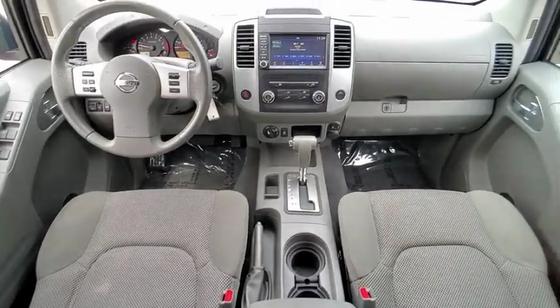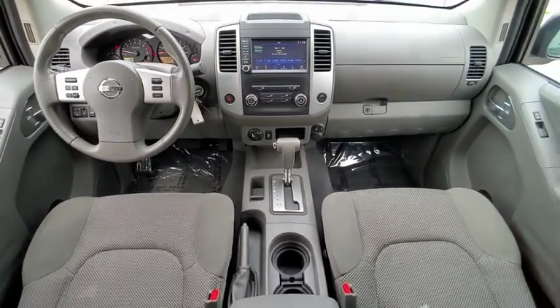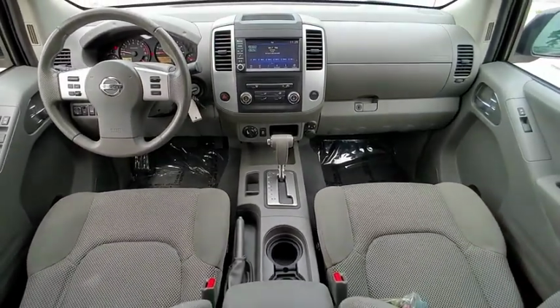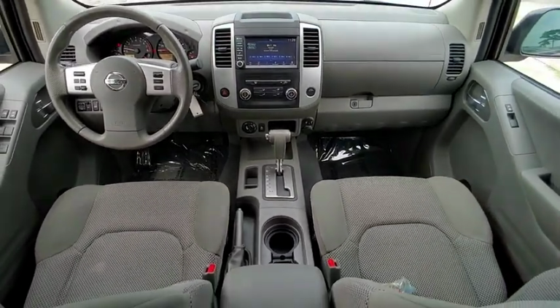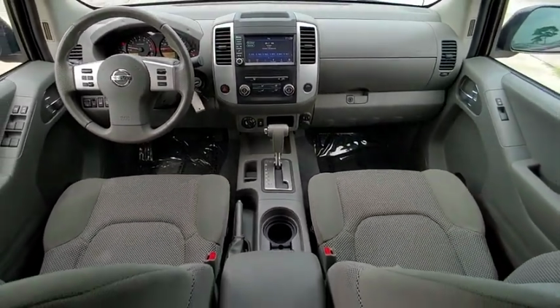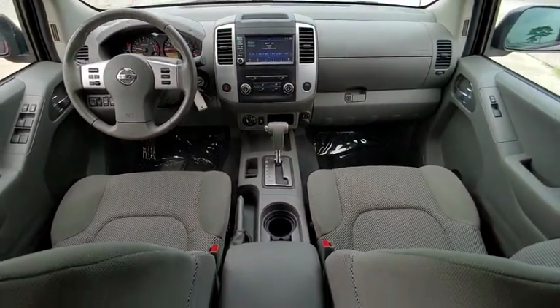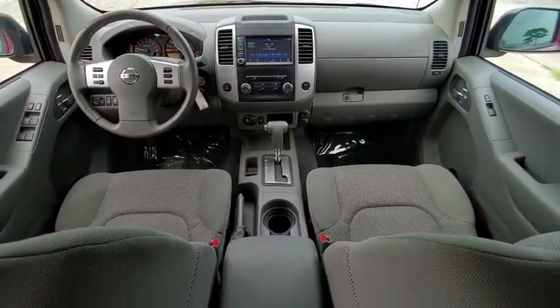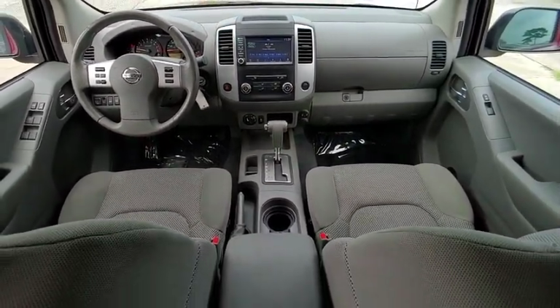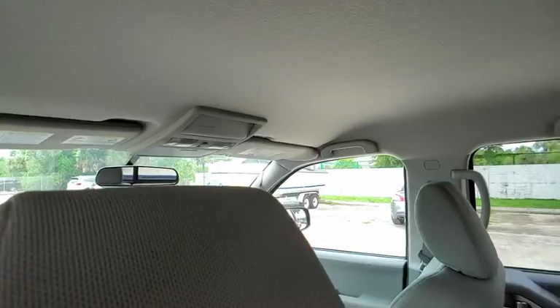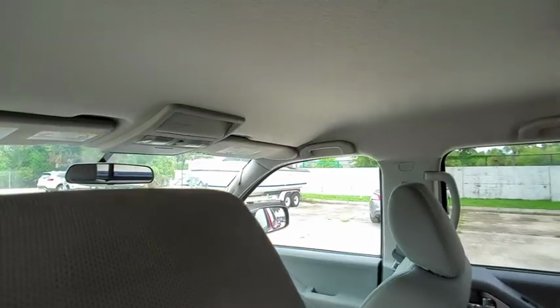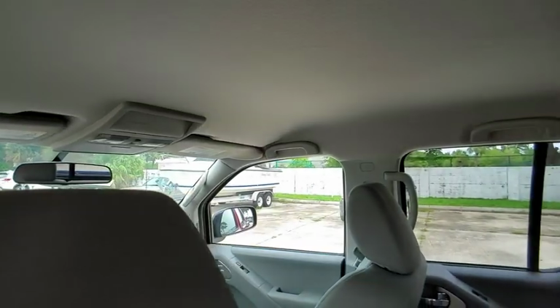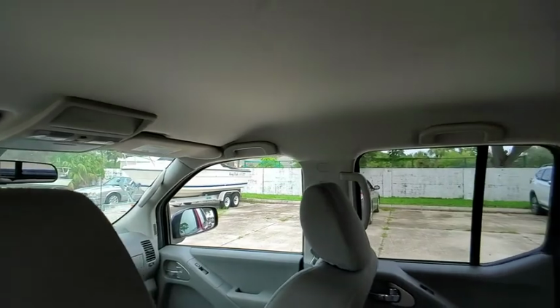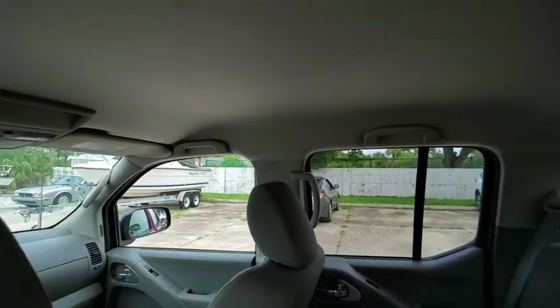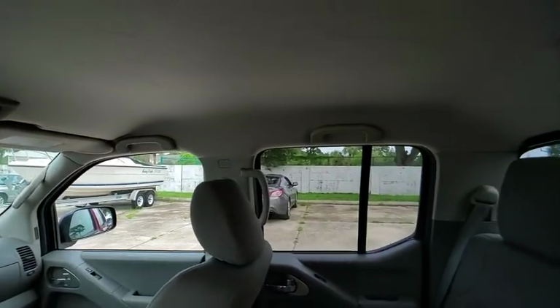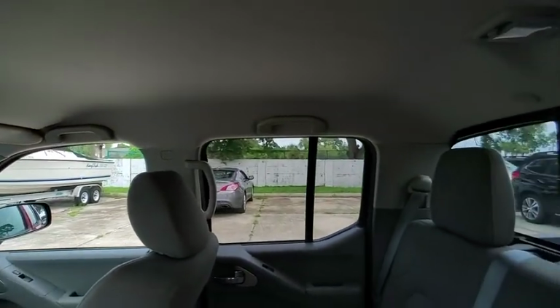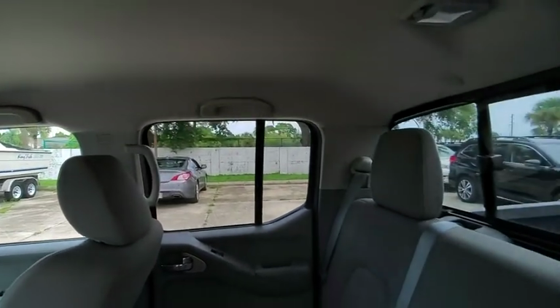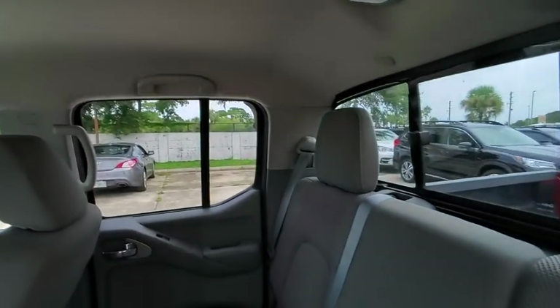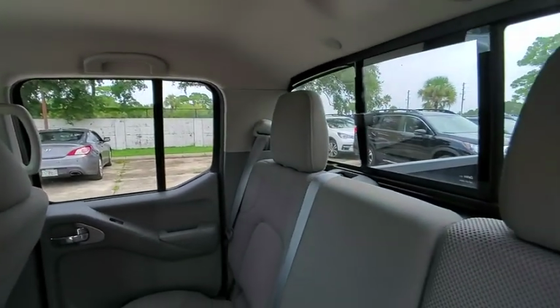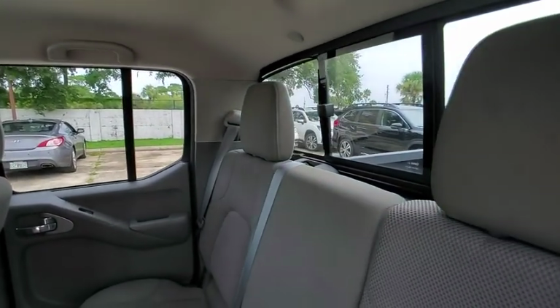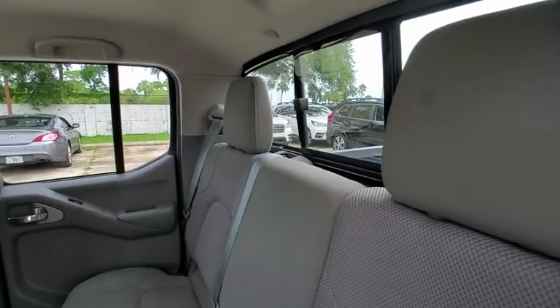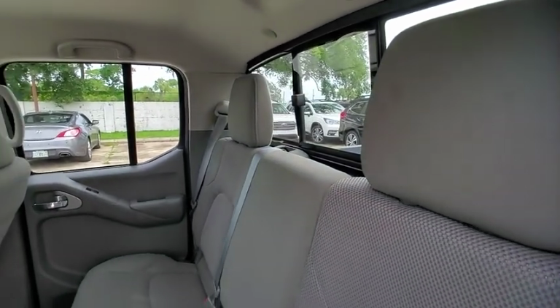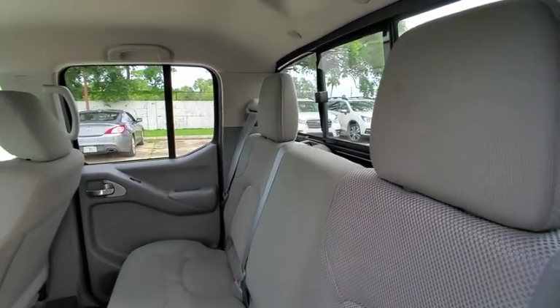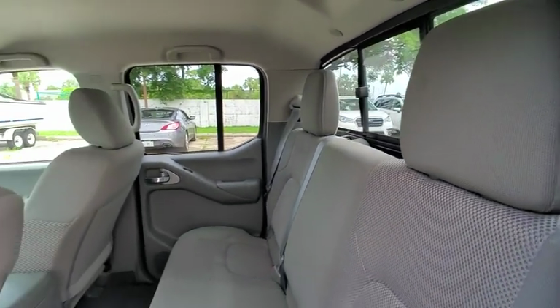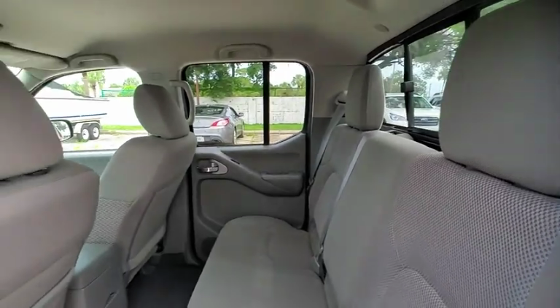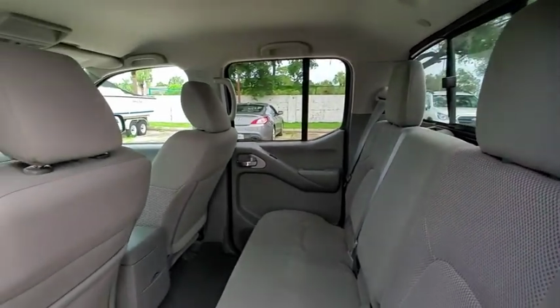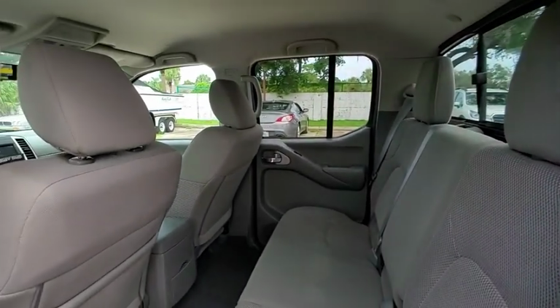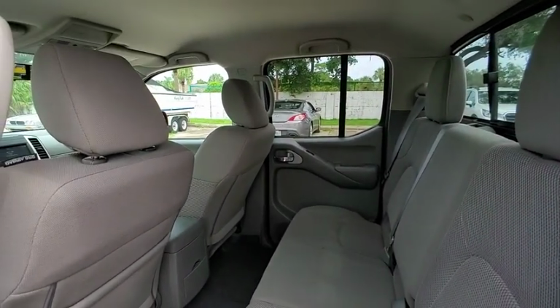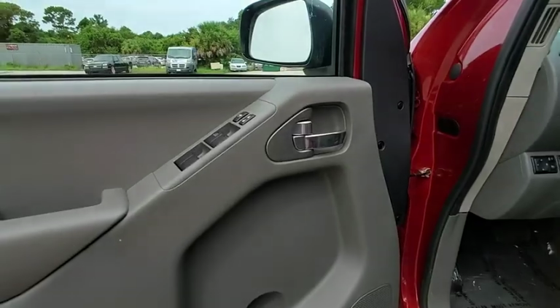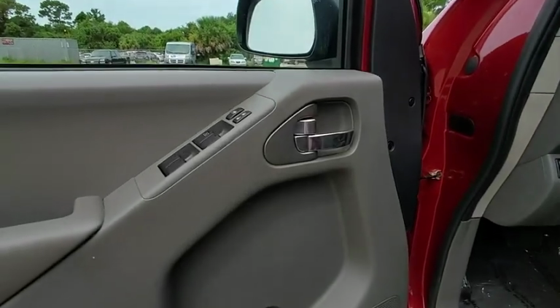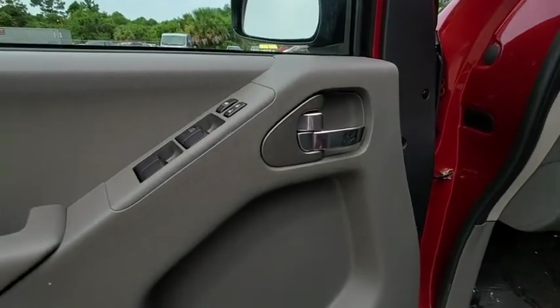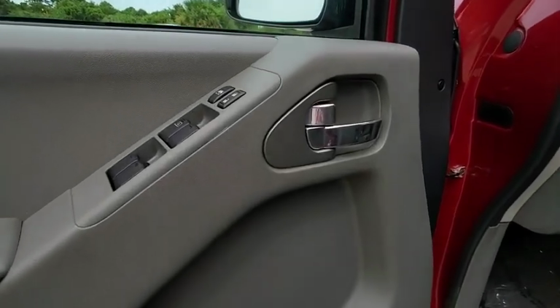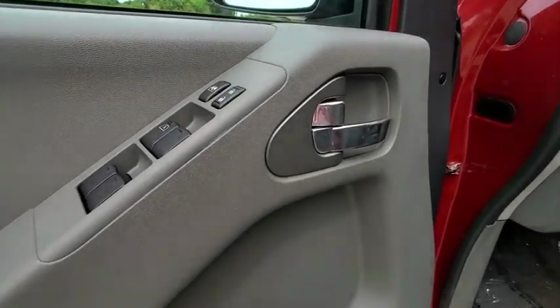Here are some of this vehicle's great options: sliding rear window, four-wheel drive, bed liner, aluminum wheels, traction control, stability control, intermittent wipers, engine immobilizer, privacy glass, and tire pressure monitor.